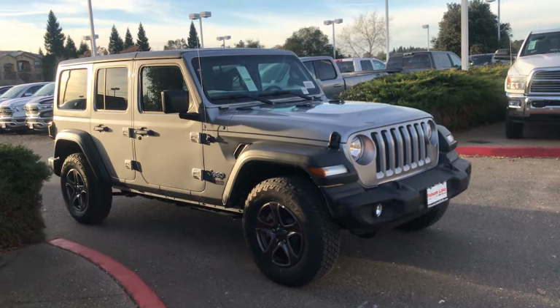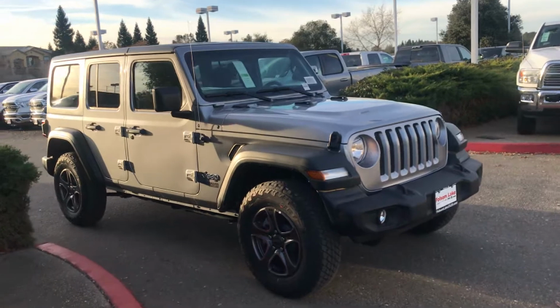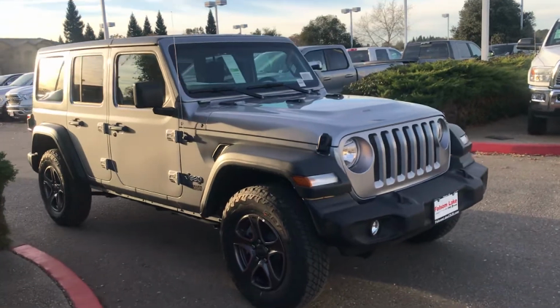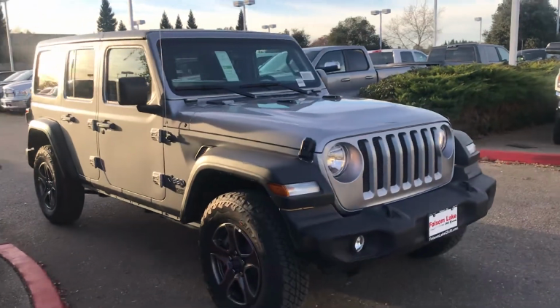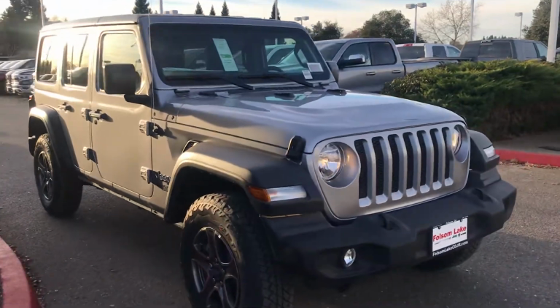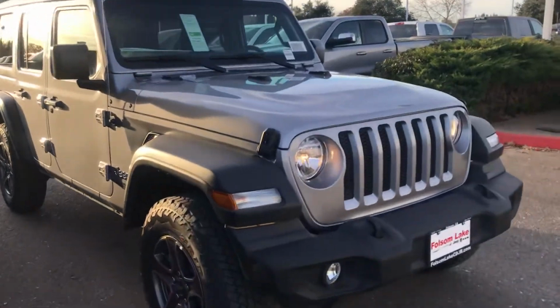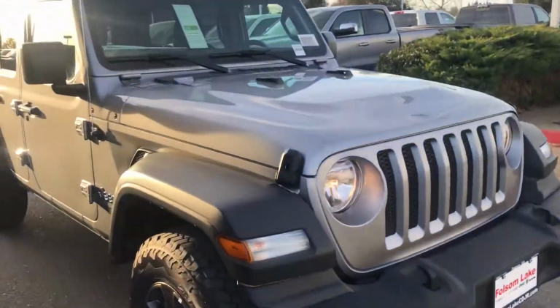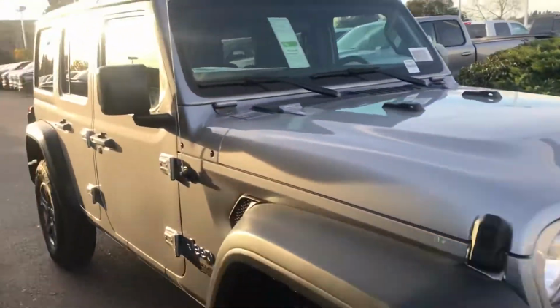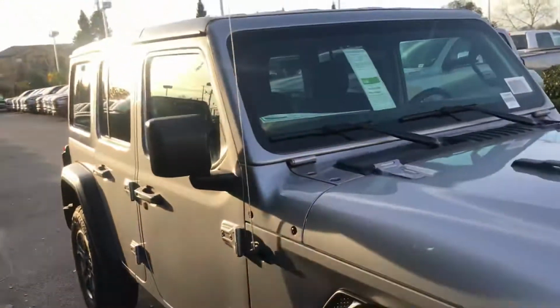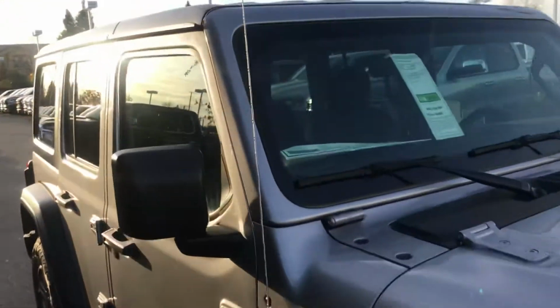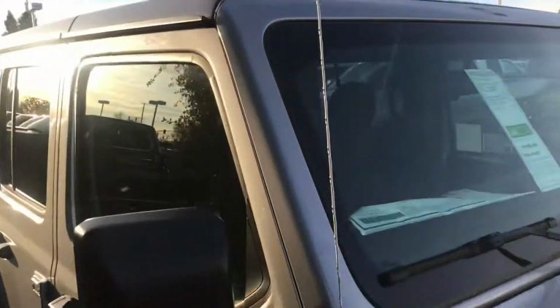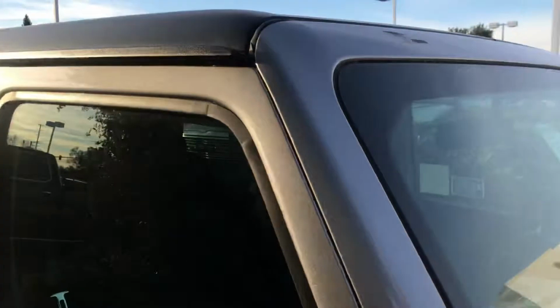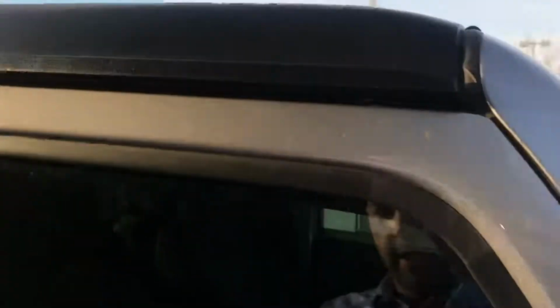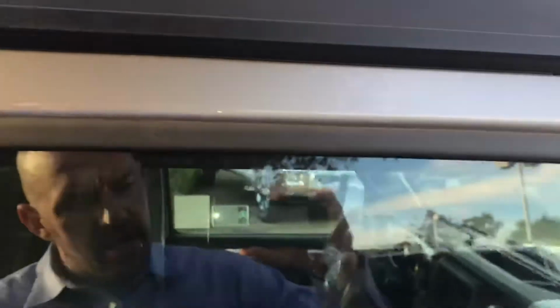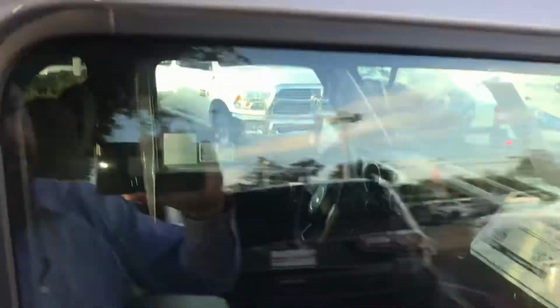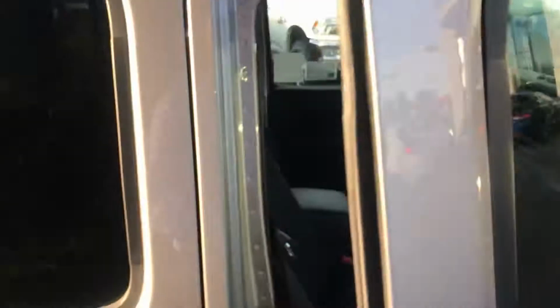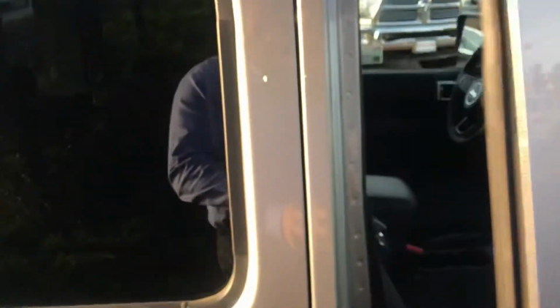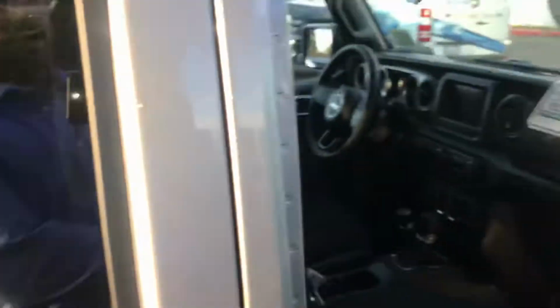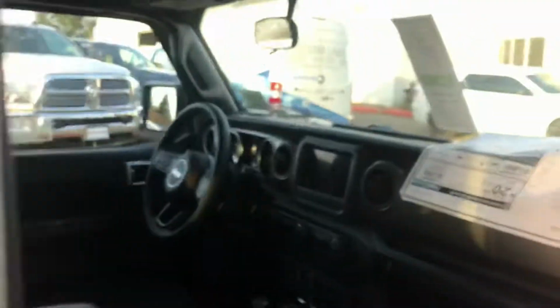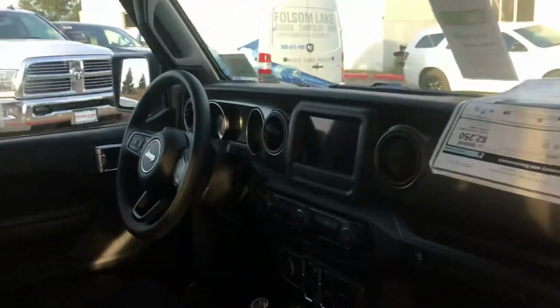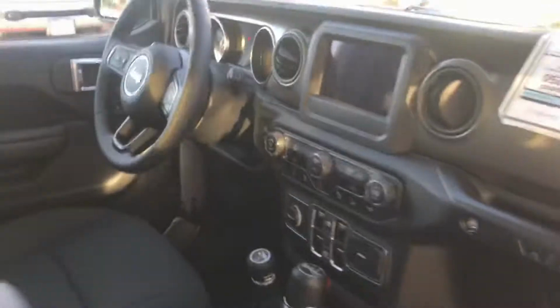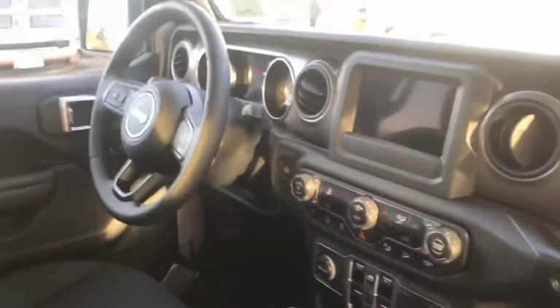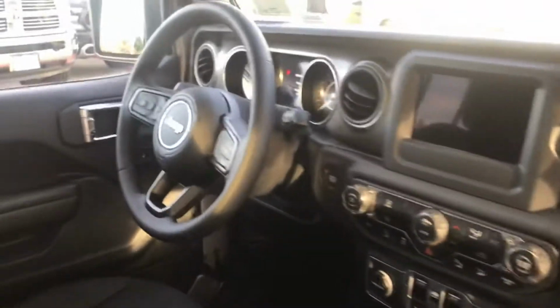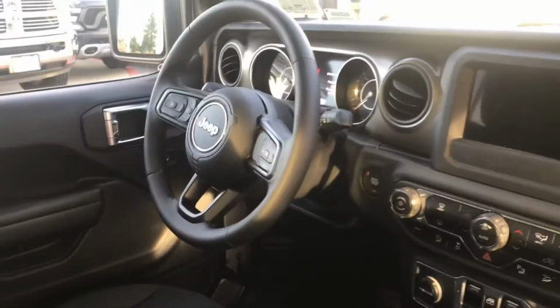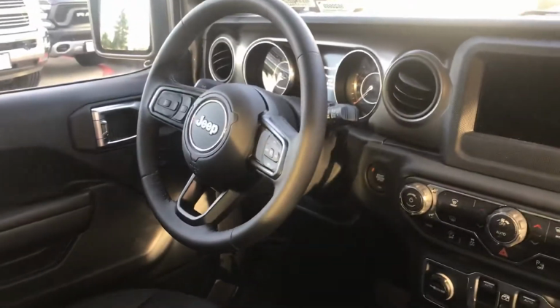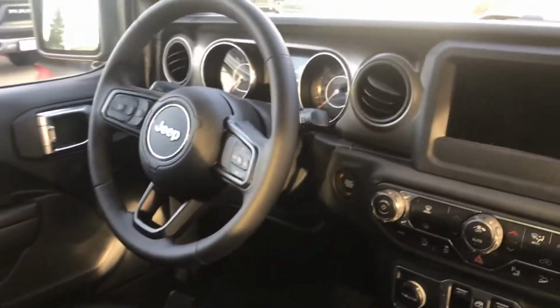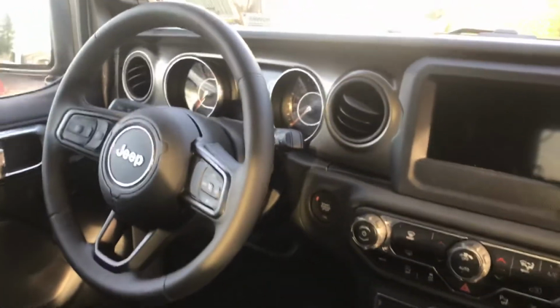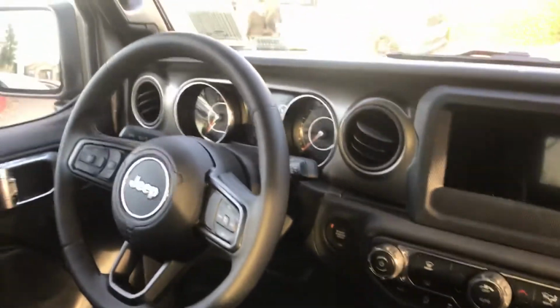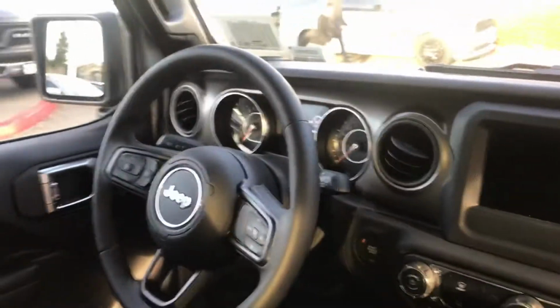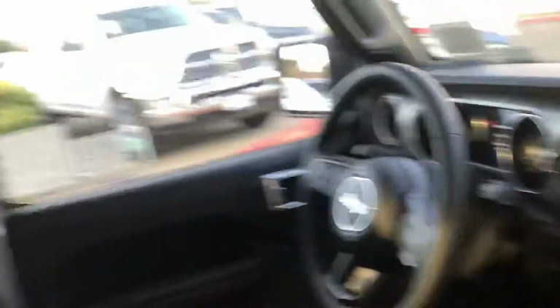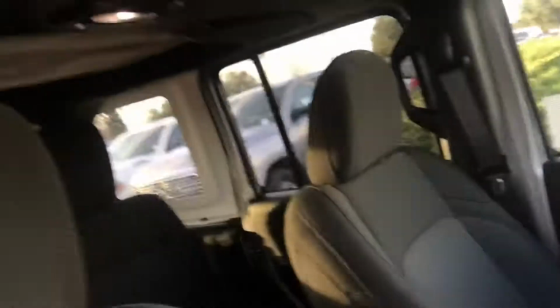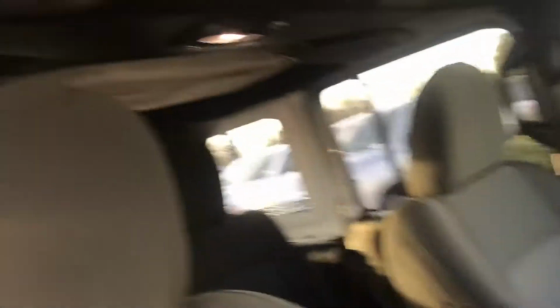There's that 2018 Jeep Wrangler Unlimited. Let's take a look inside — got the large screen, parking sensors, cruise control.